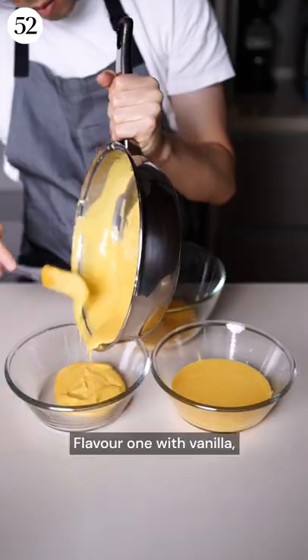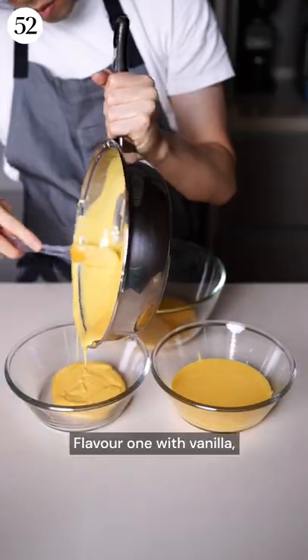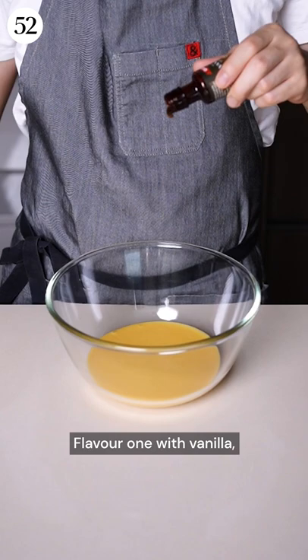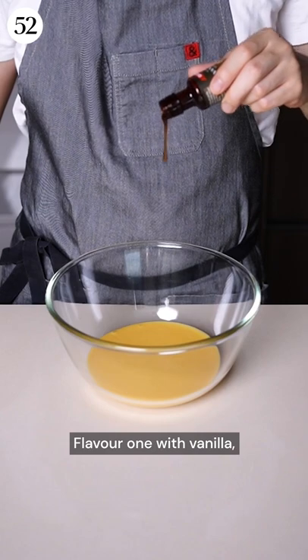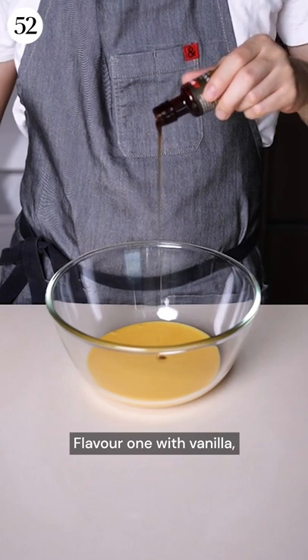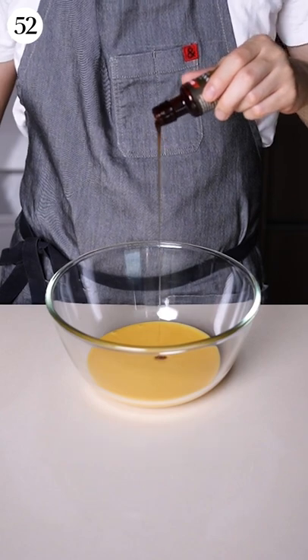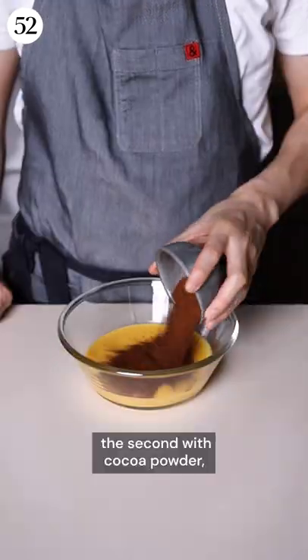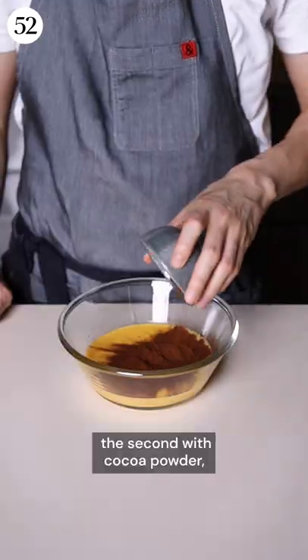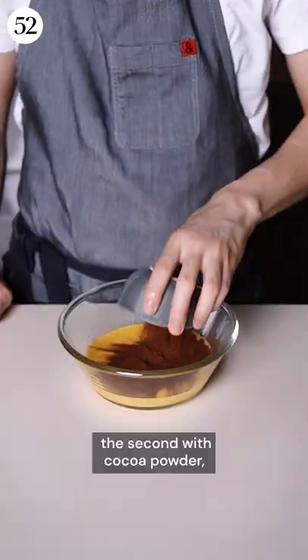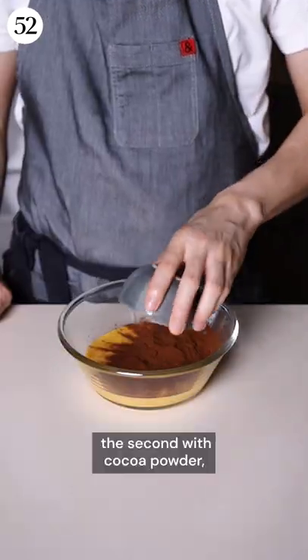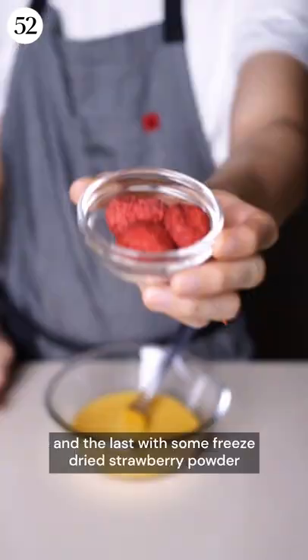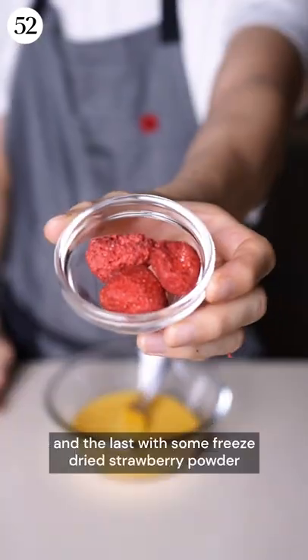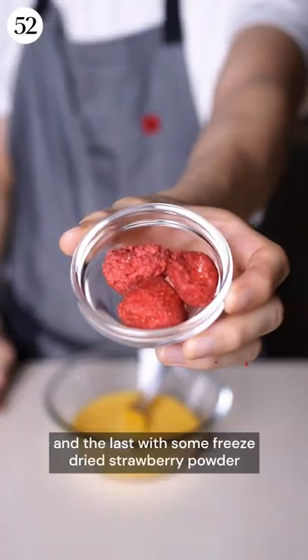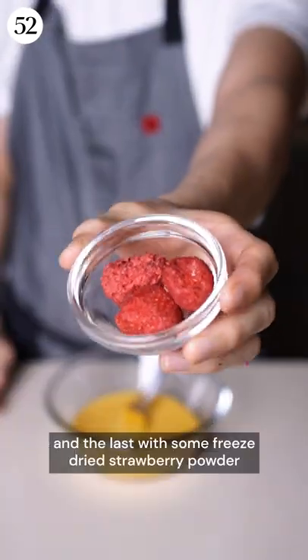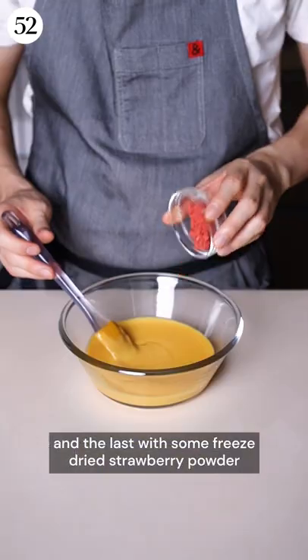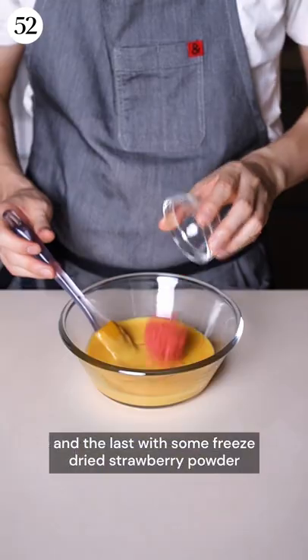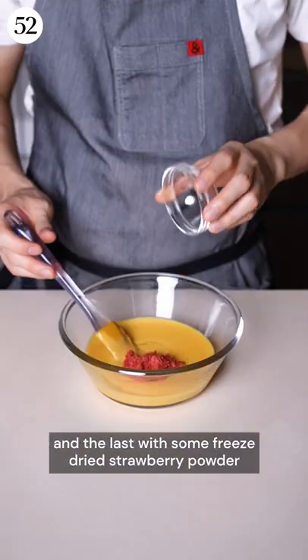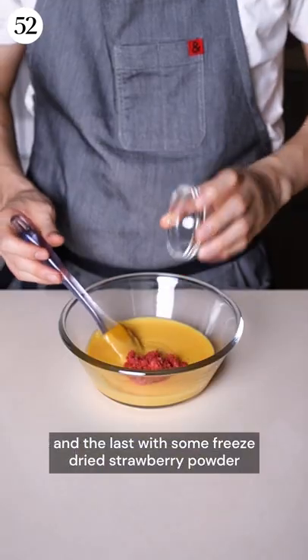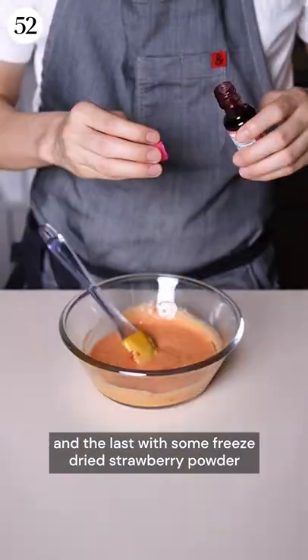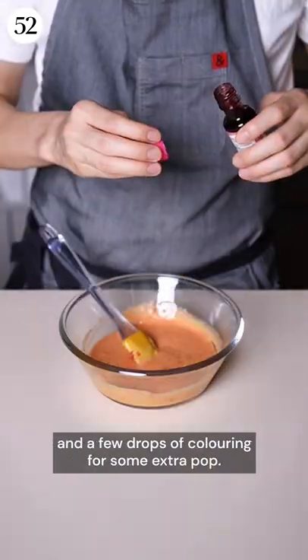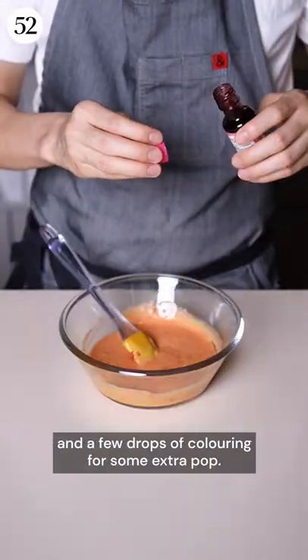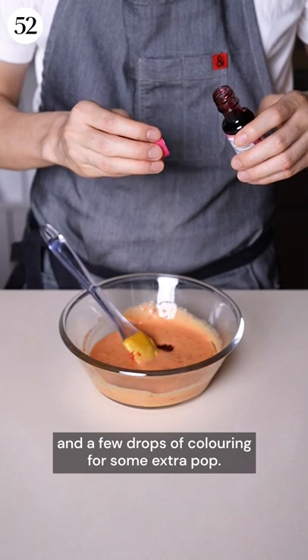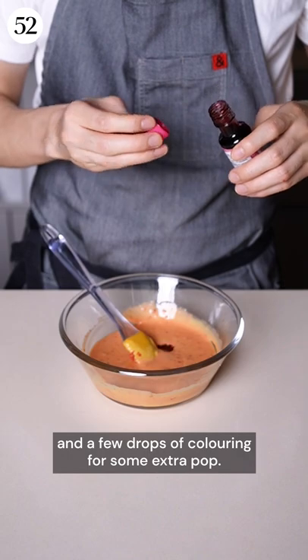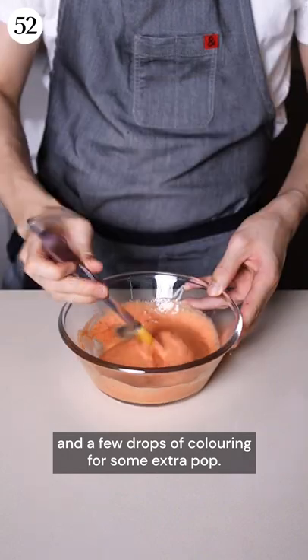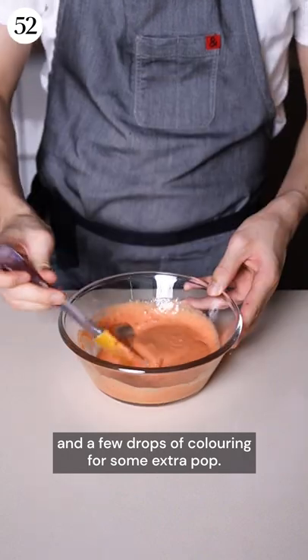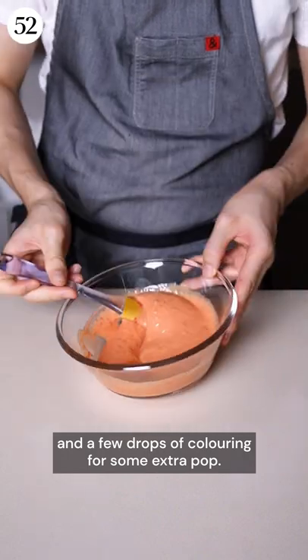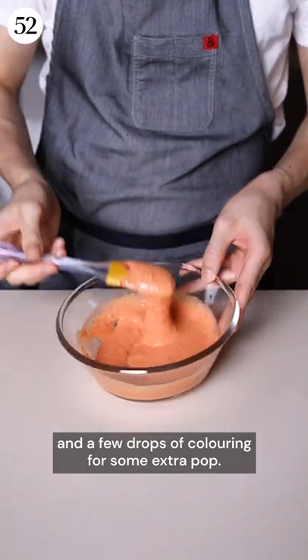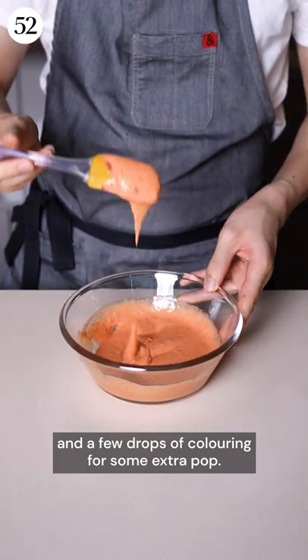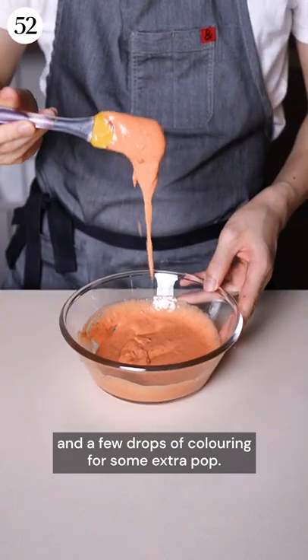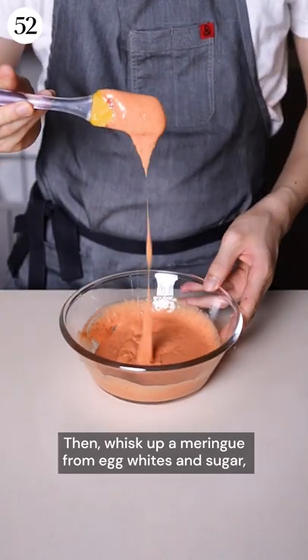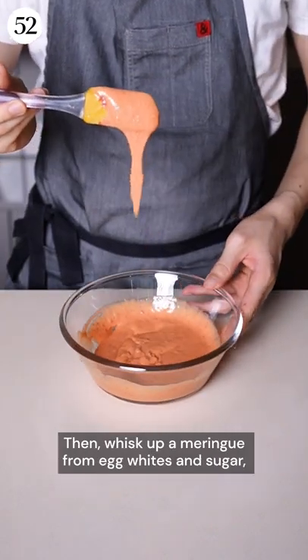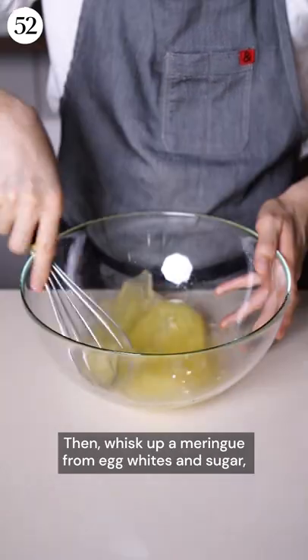Flavour one with vanilla, the second with cocoa powder, and the last with some freeze-dried strawberry powder and a few drops of colouring for some extra pop.